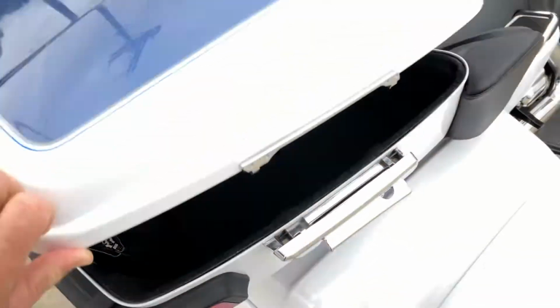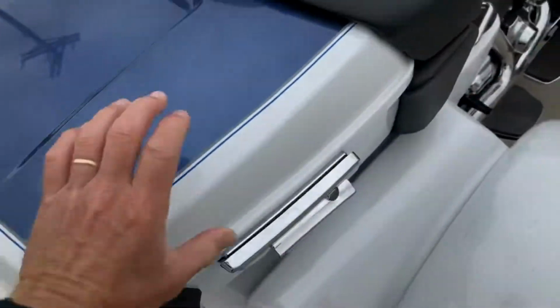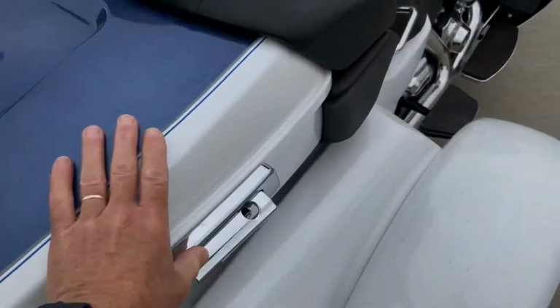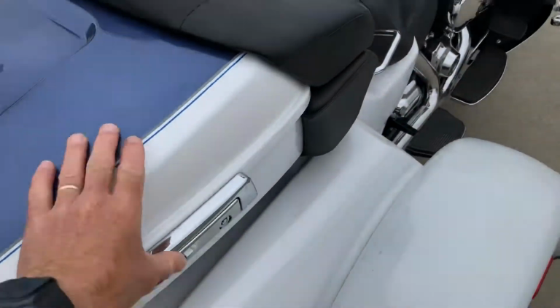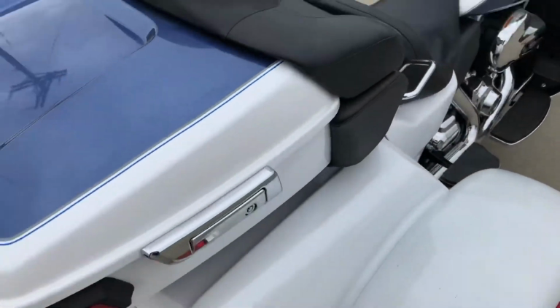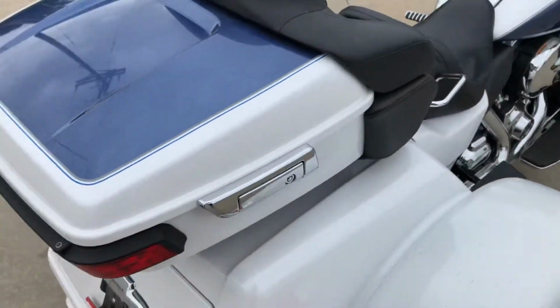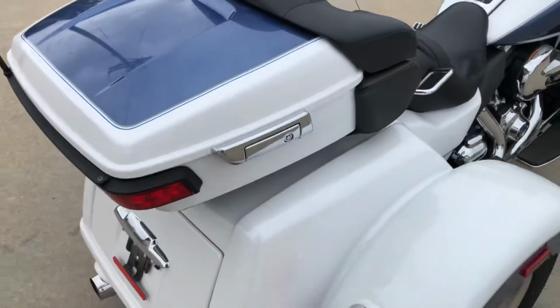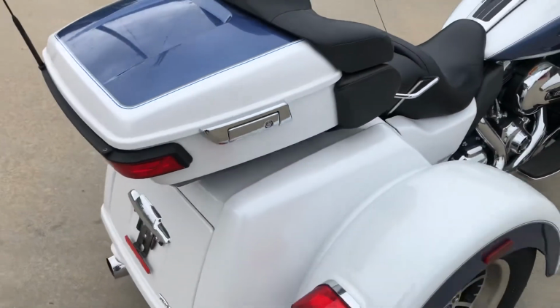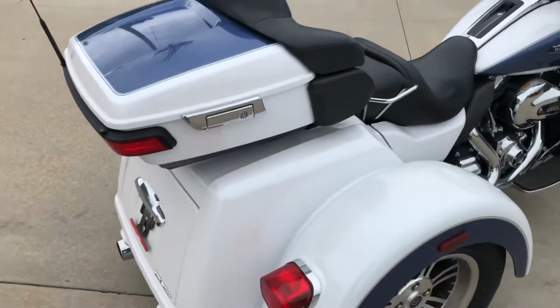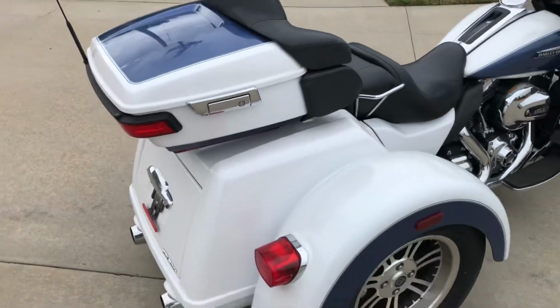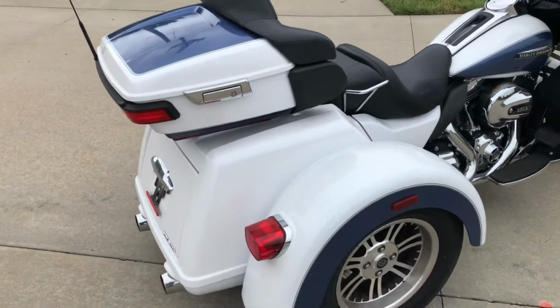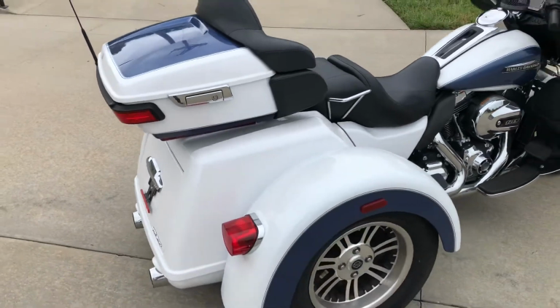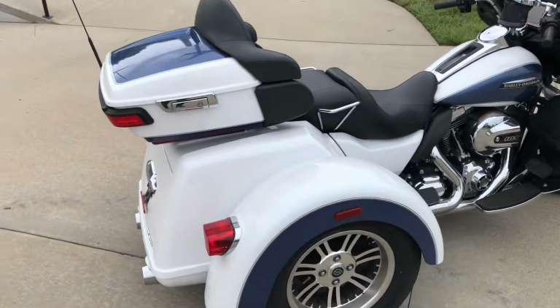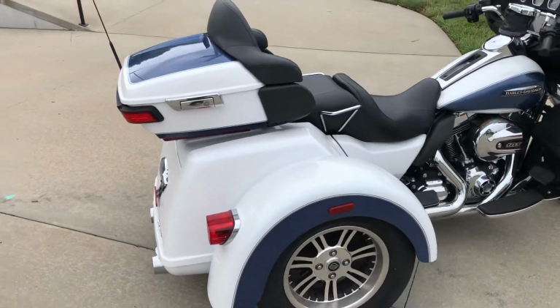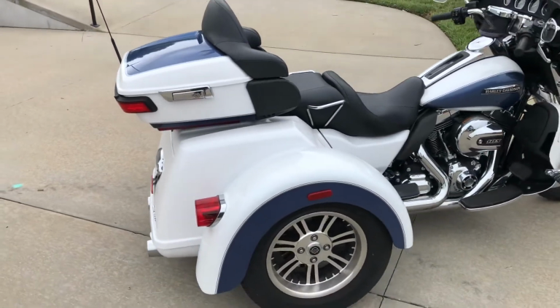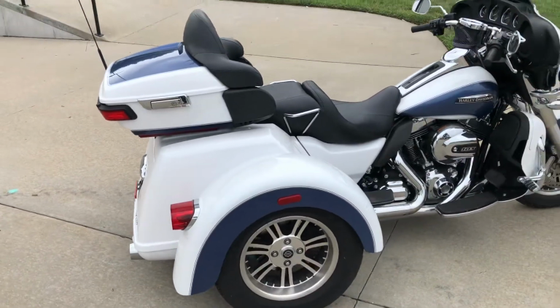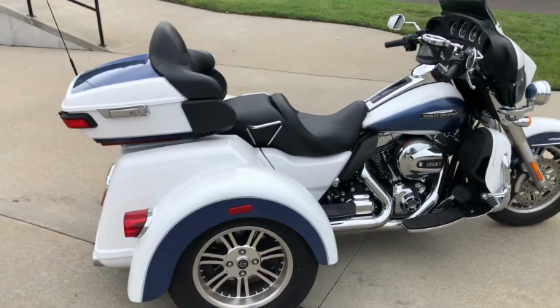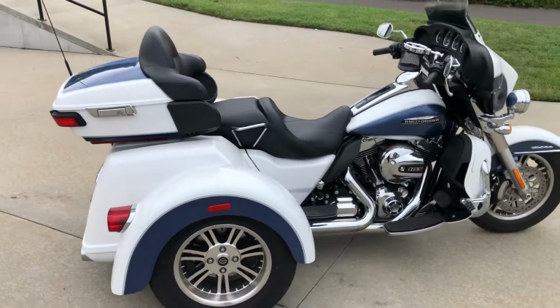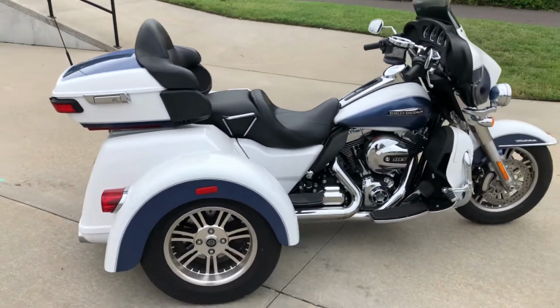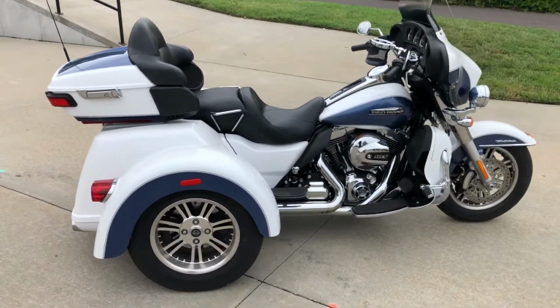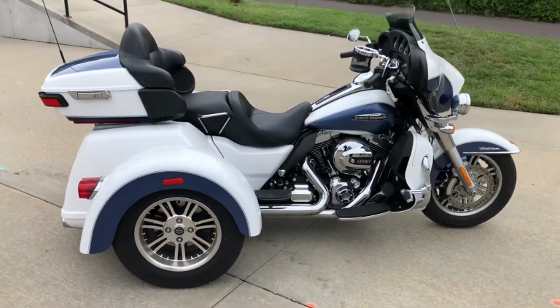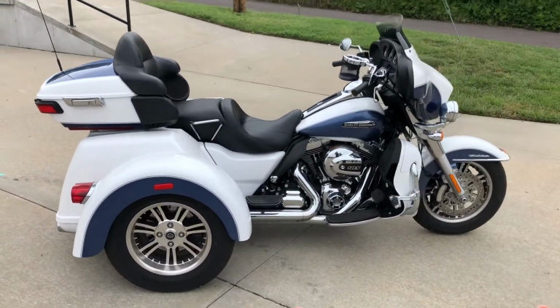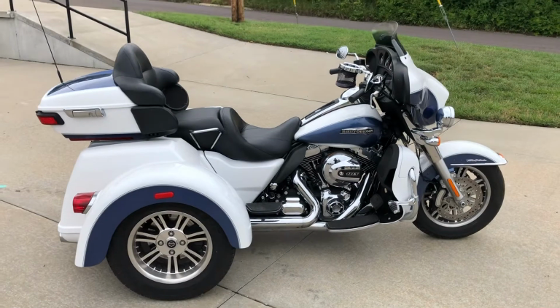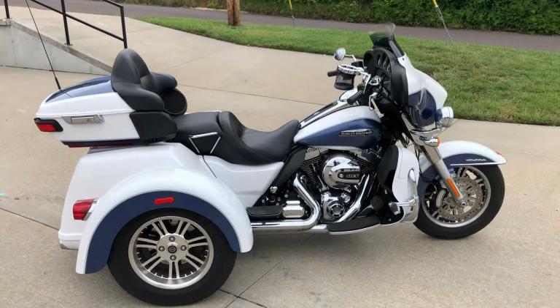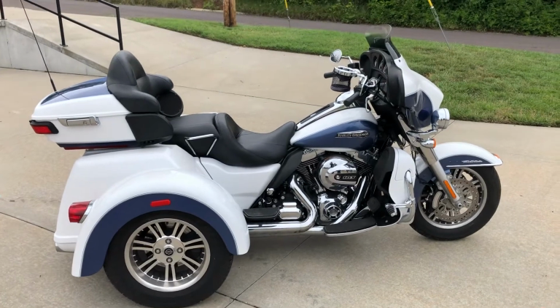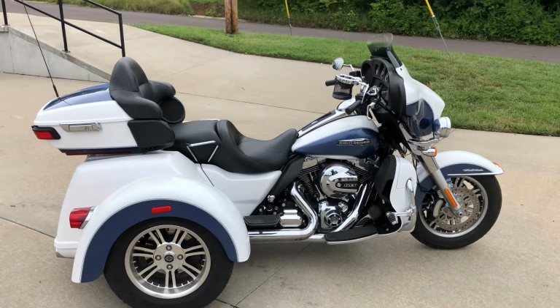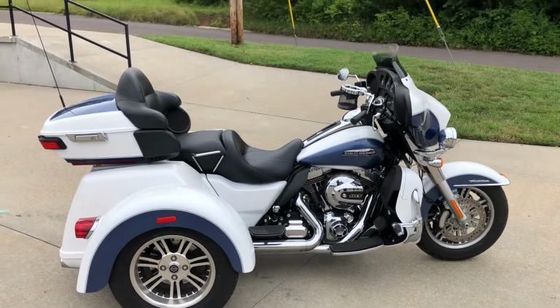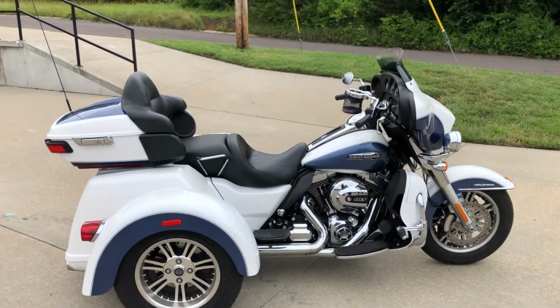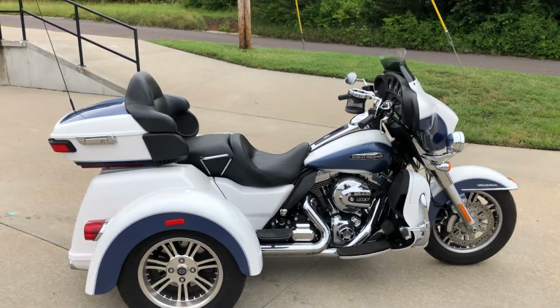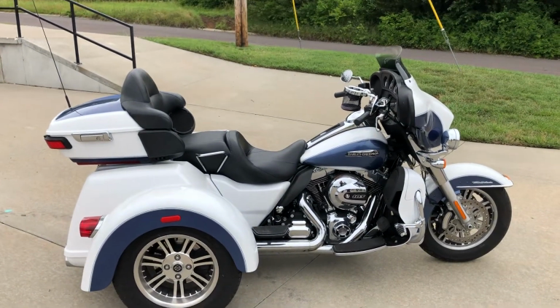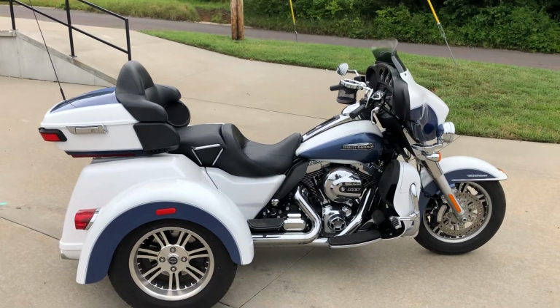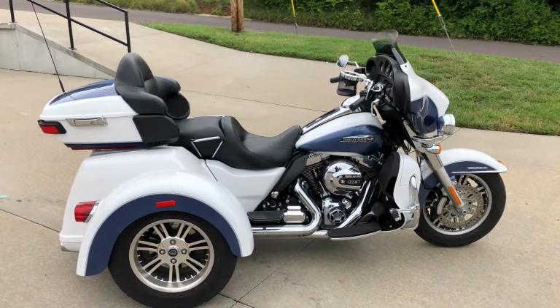It's got a security system, which is a factory option. So if you want a real low-miles trike for thousands less than a new one, come check us out.